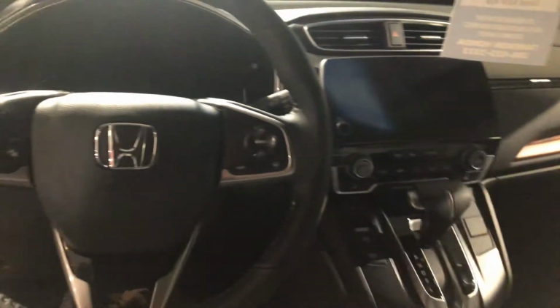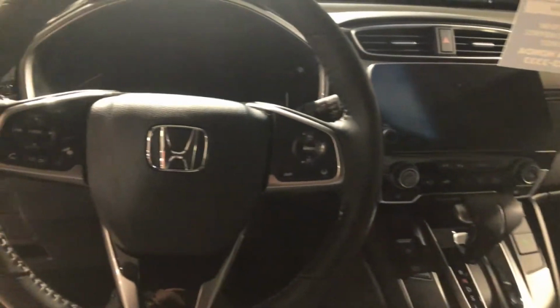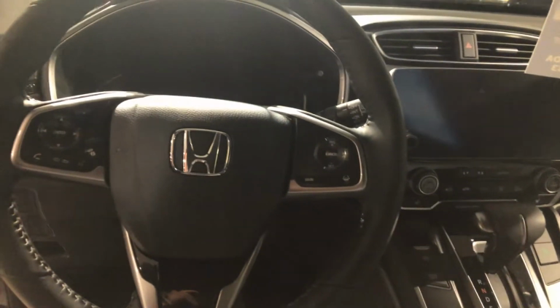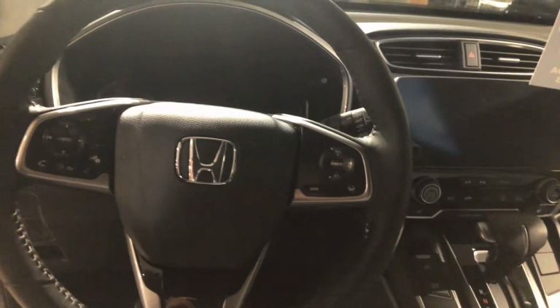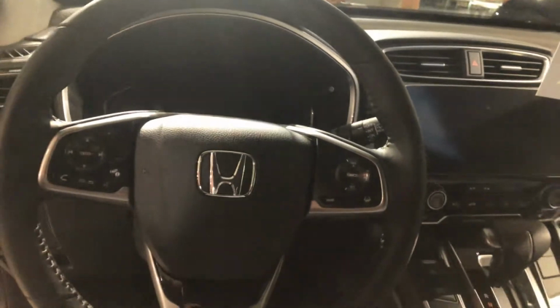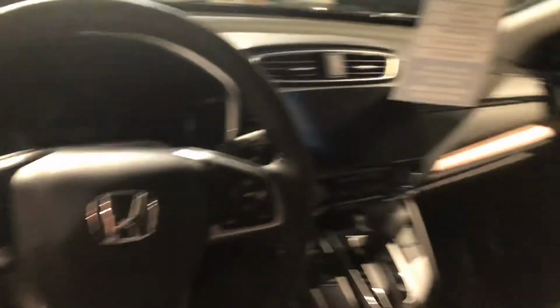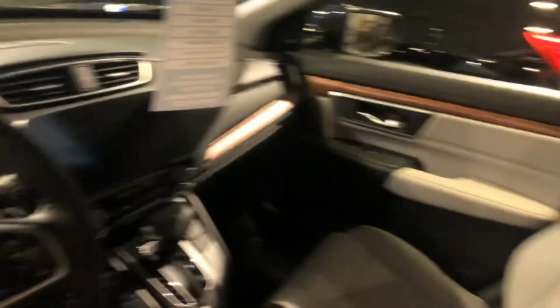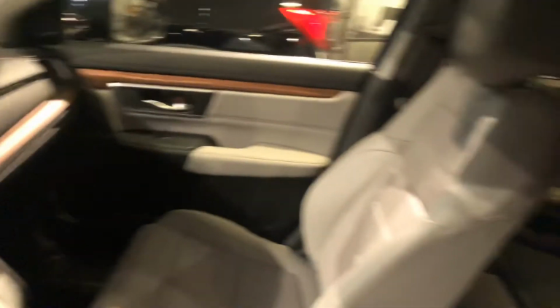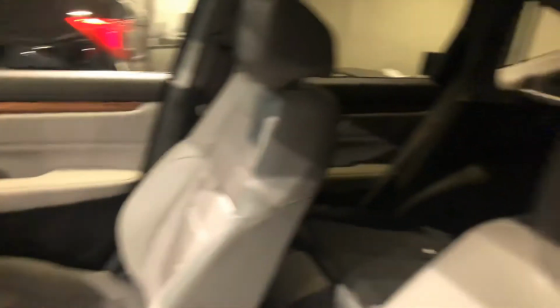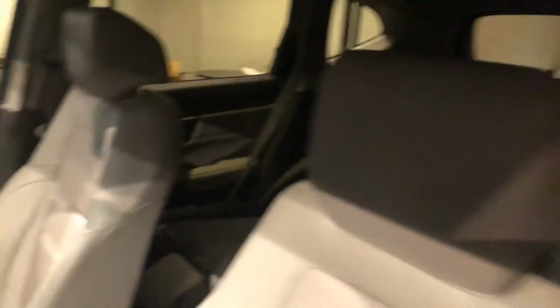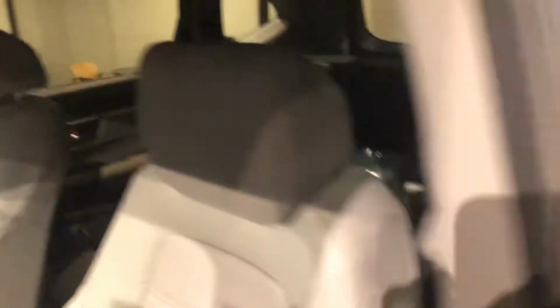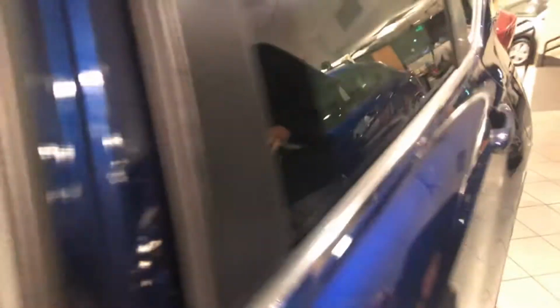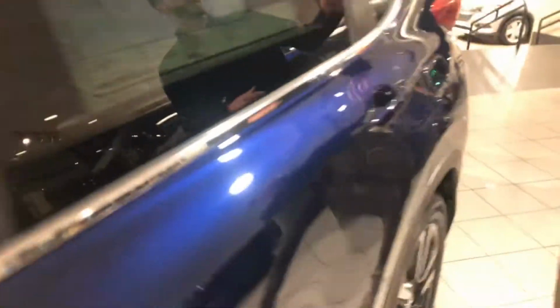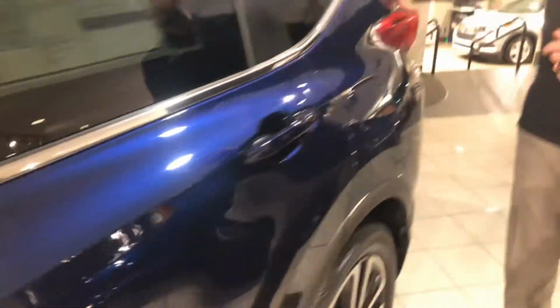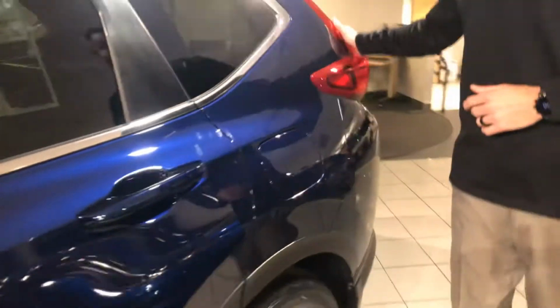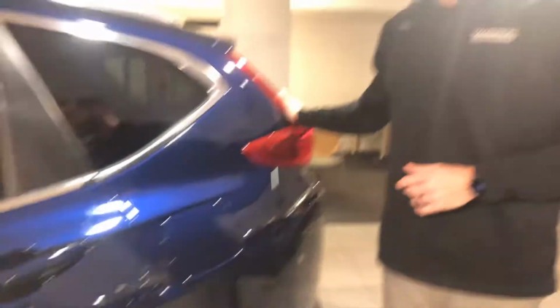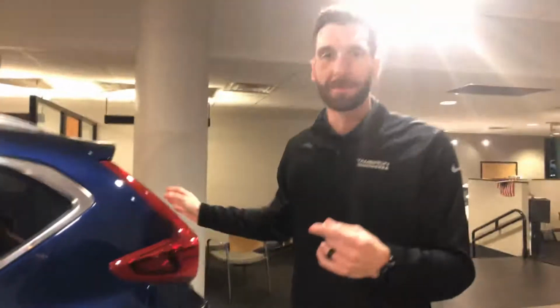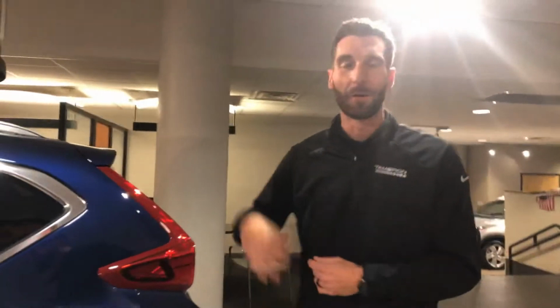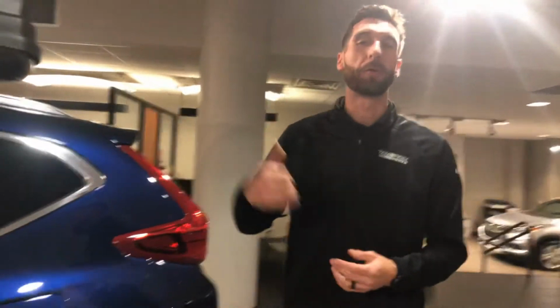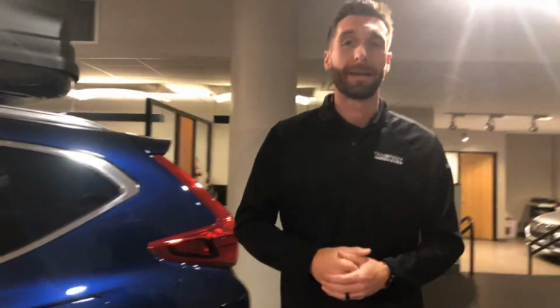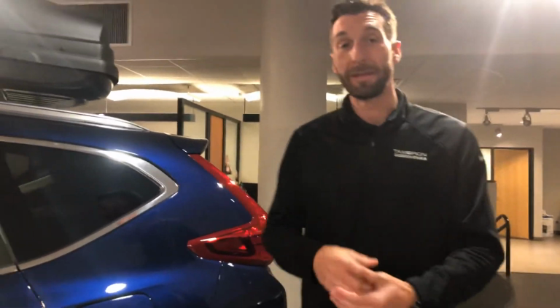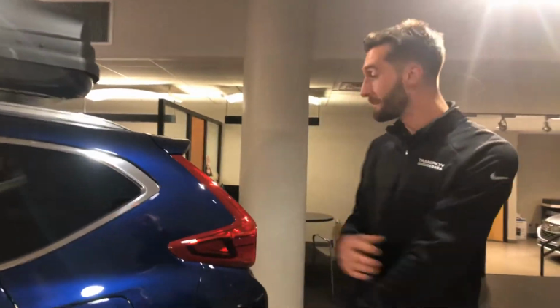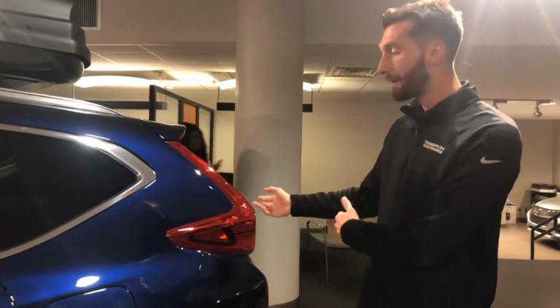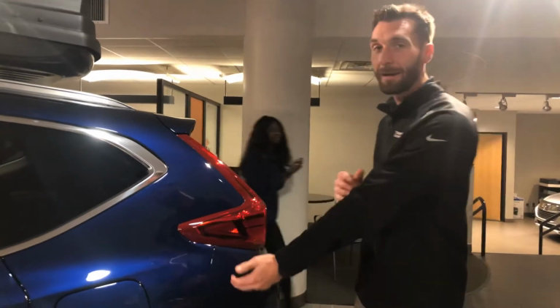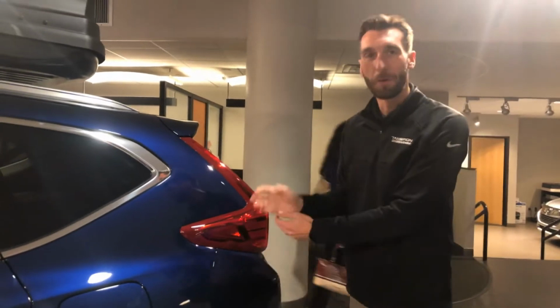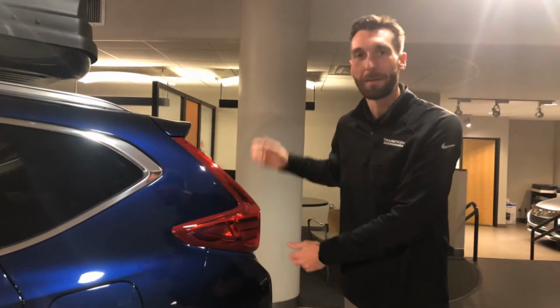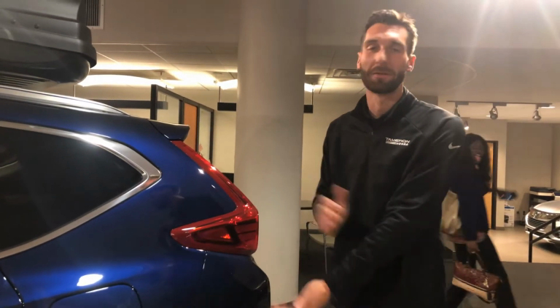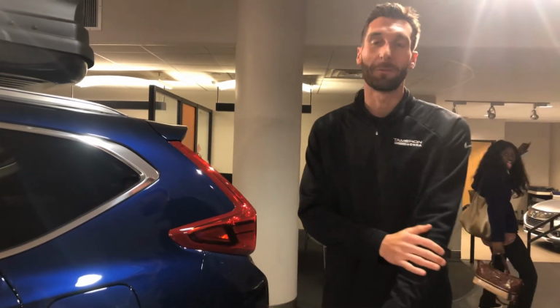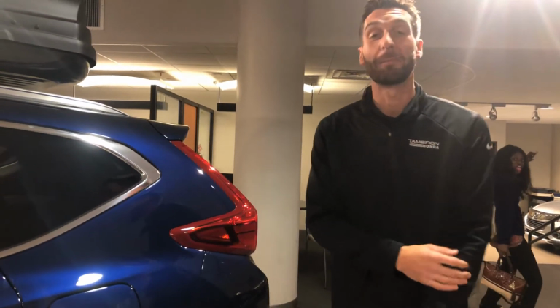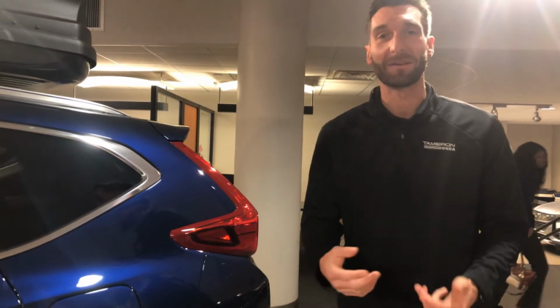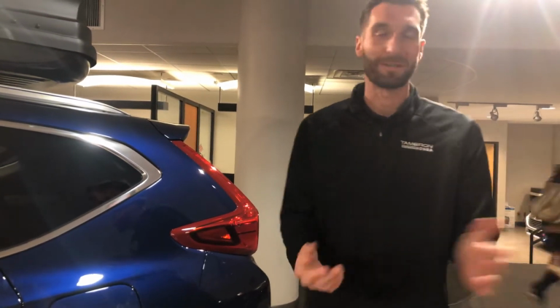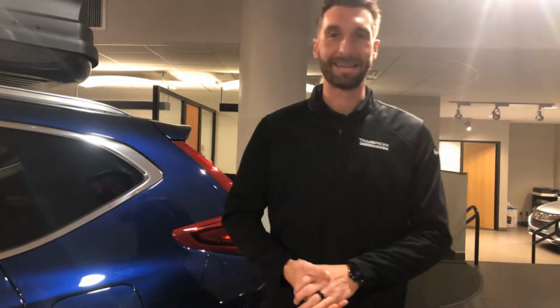There's tons of space in the back. You're going to have your capless fuel, and you'll also have your automatic tailgate on the EXL. Press the button and it'll open up for you automatically. If any limbs get caught in the way, it'll open right back up — it'll make sure it won't jam any fingers, arms, or anything like that.